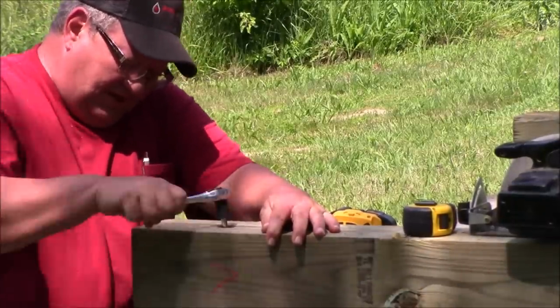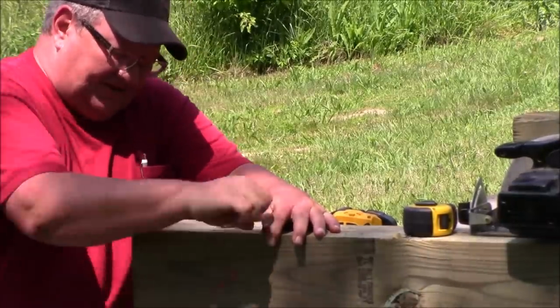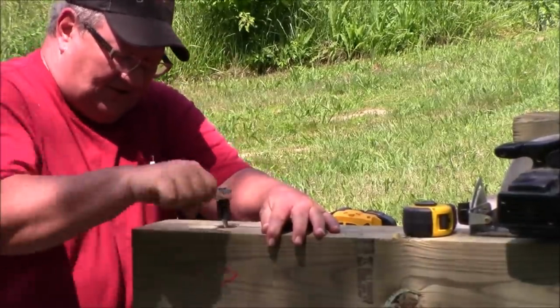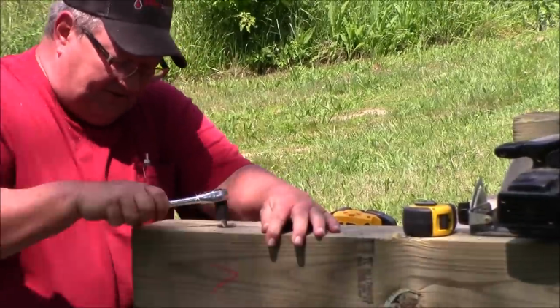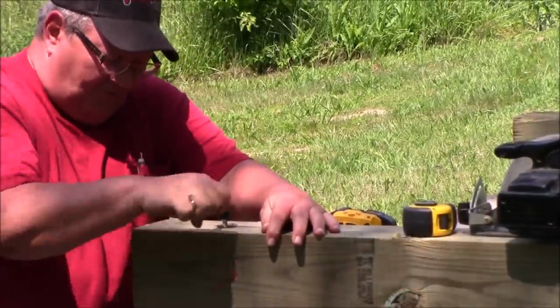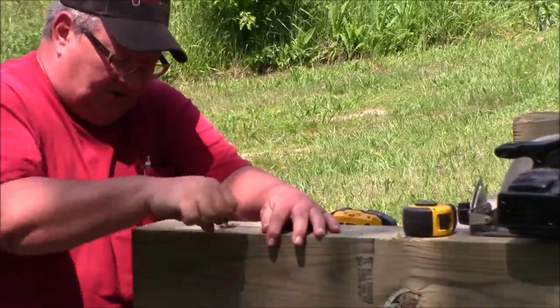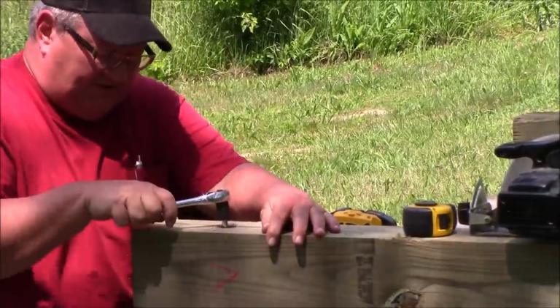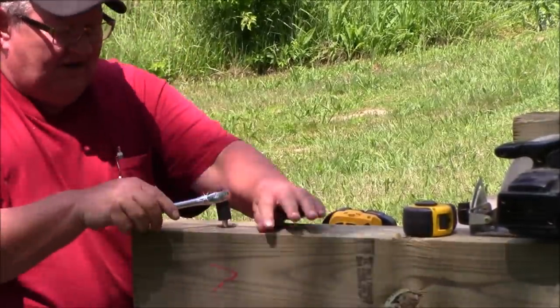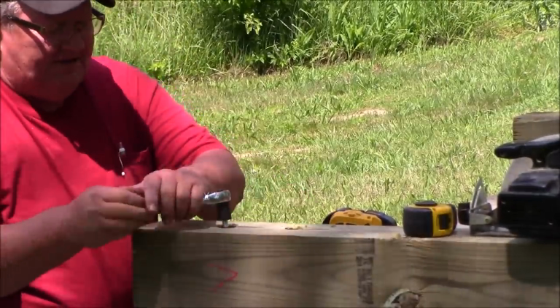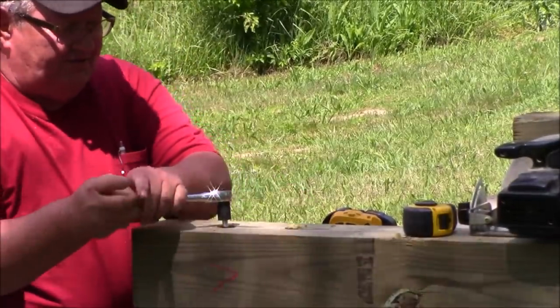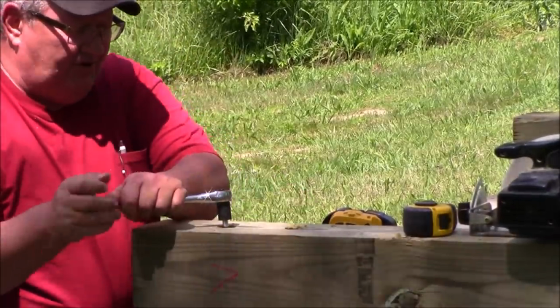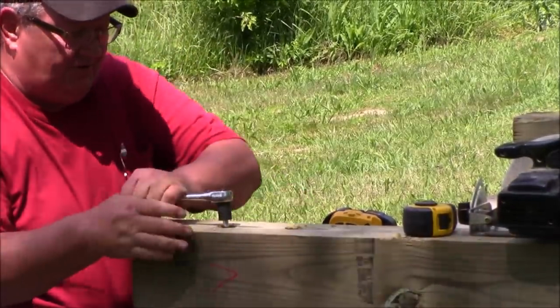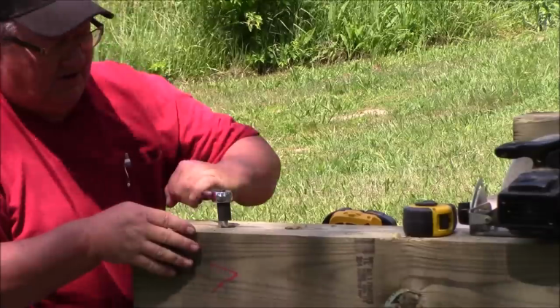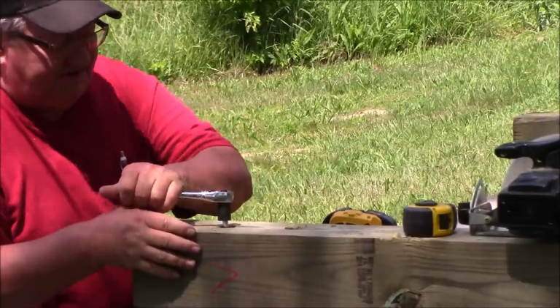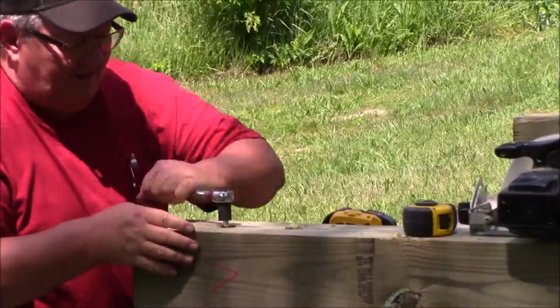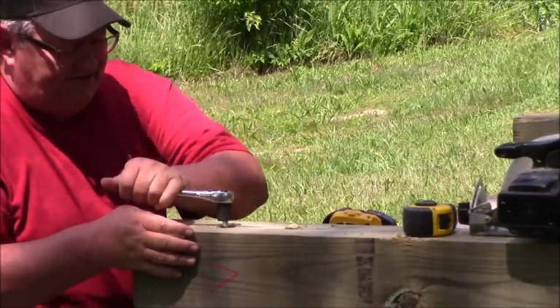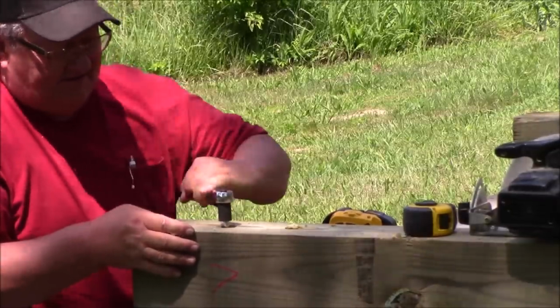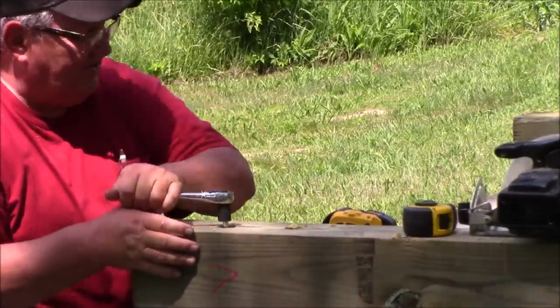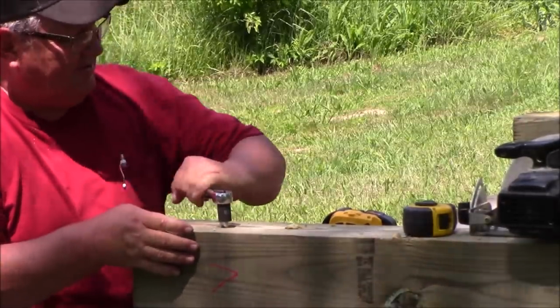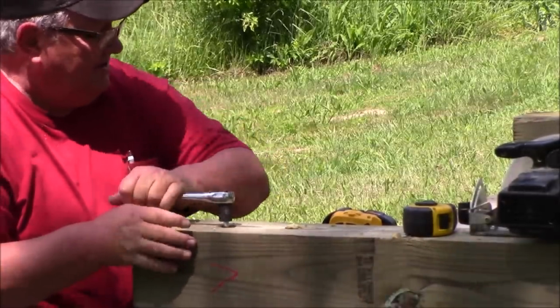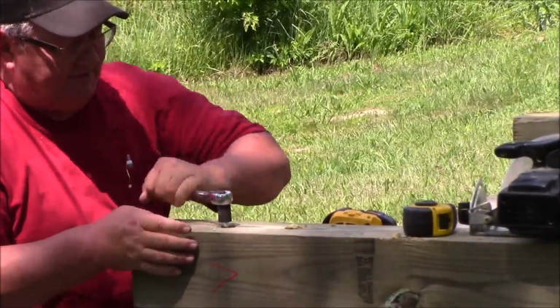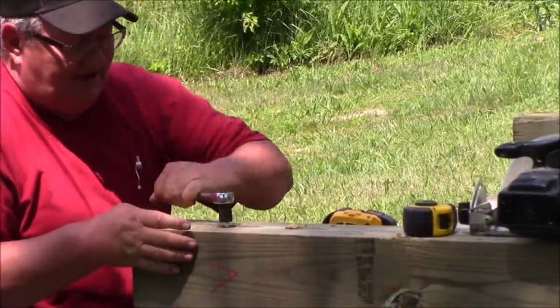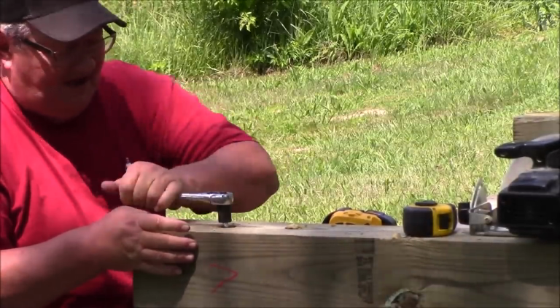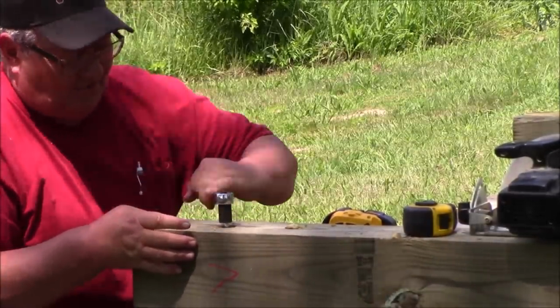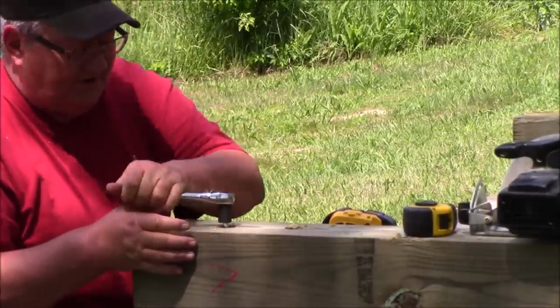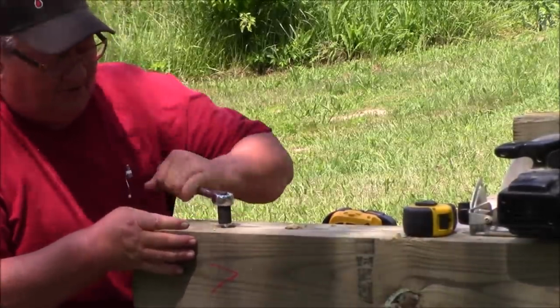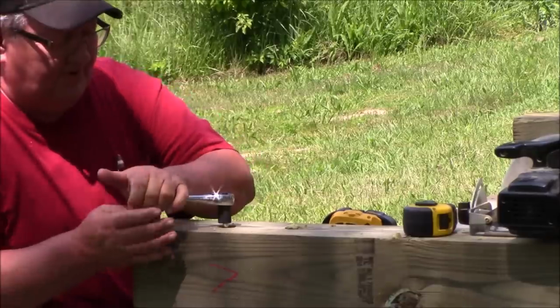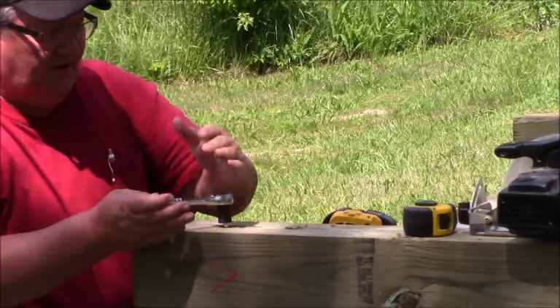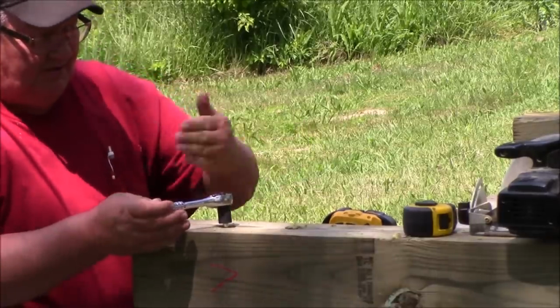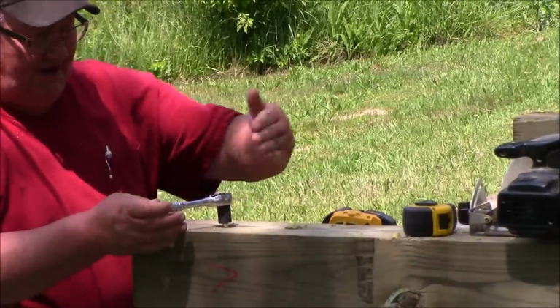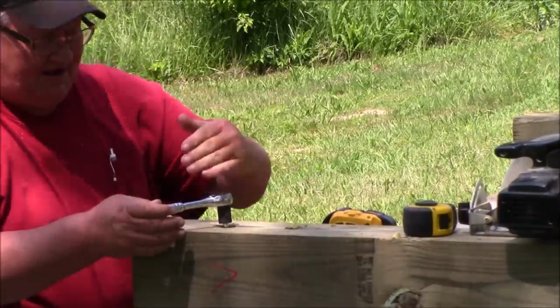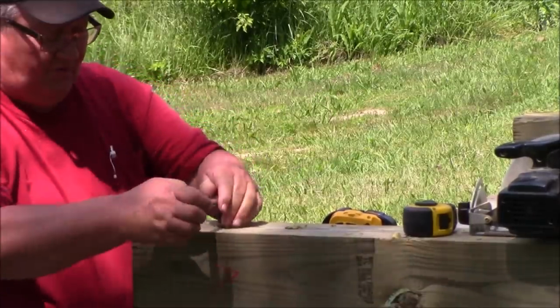Like I said, all I need these for is to stabilize these beams so when they slide the house across them, they don't move — they don't slide back and forth.